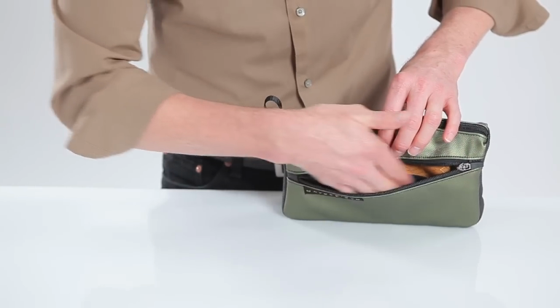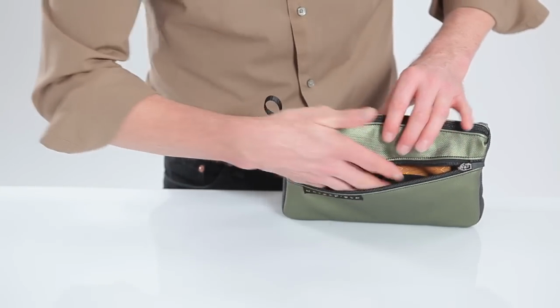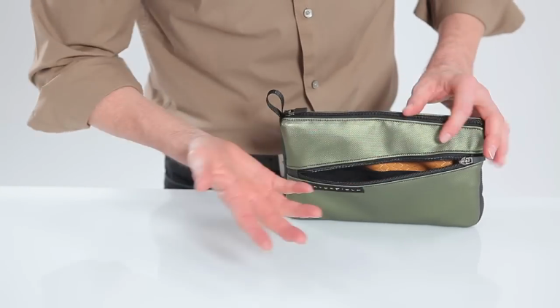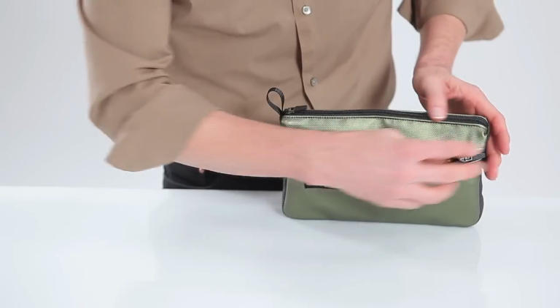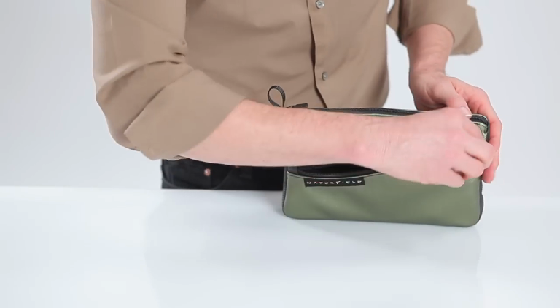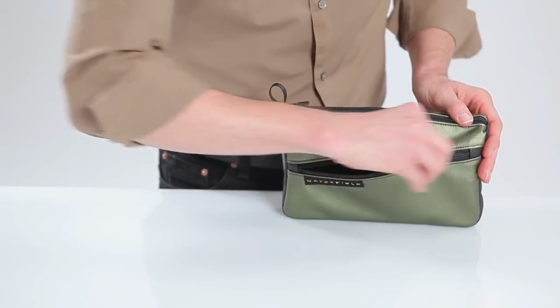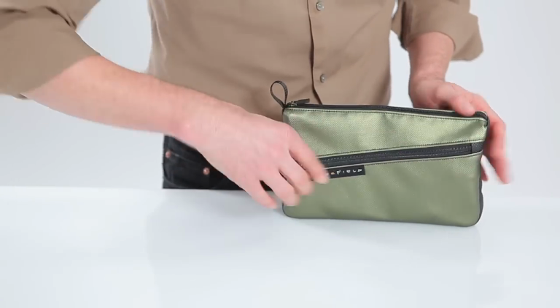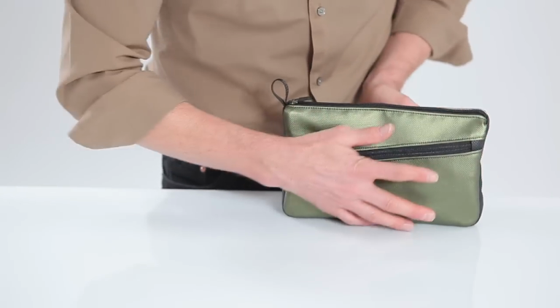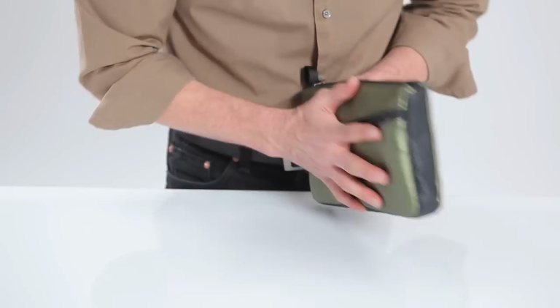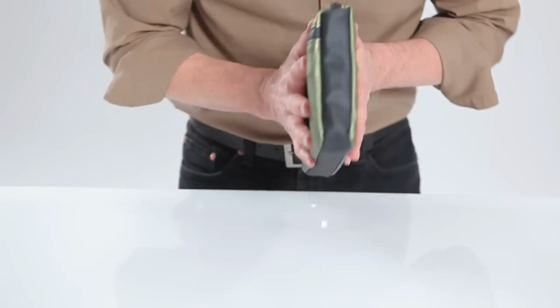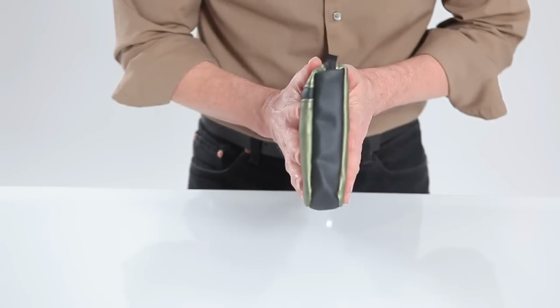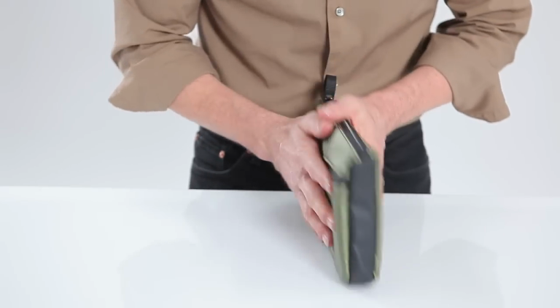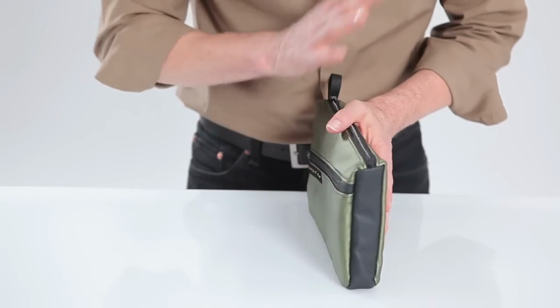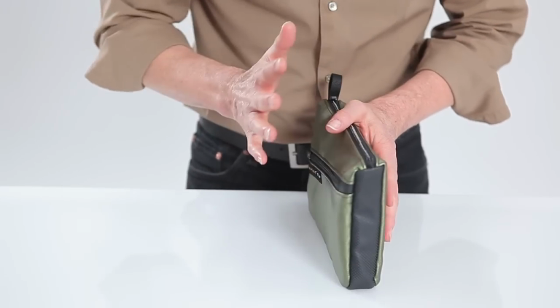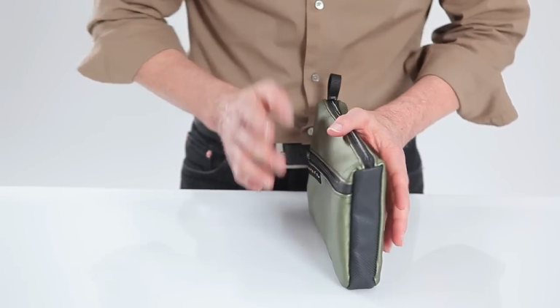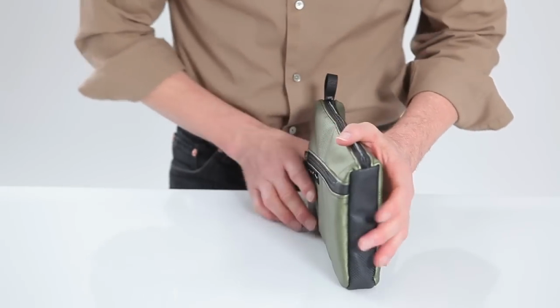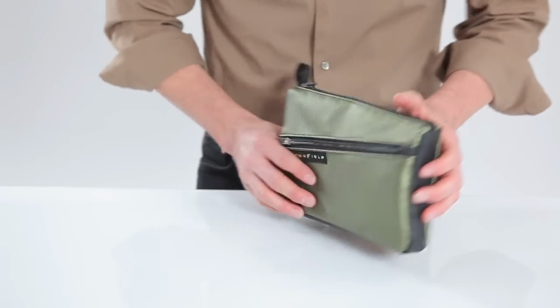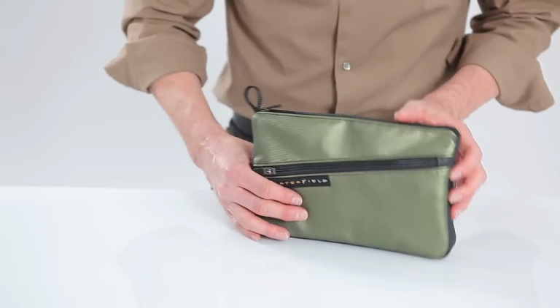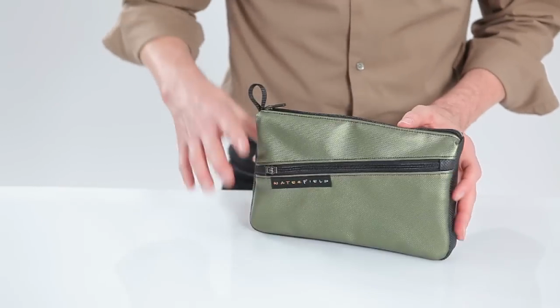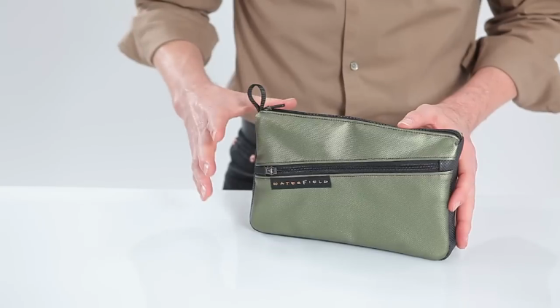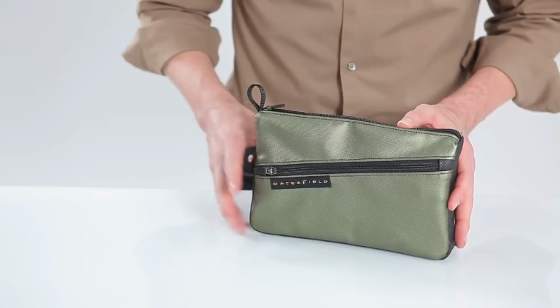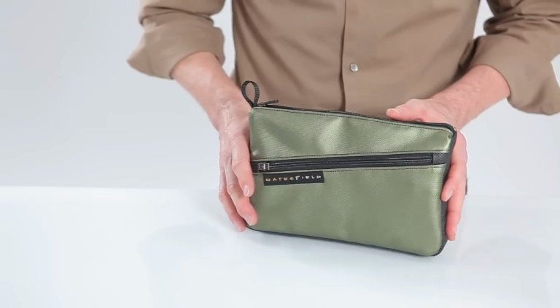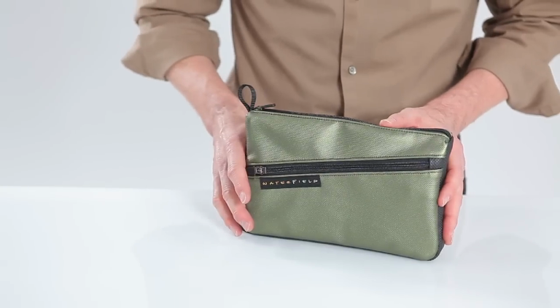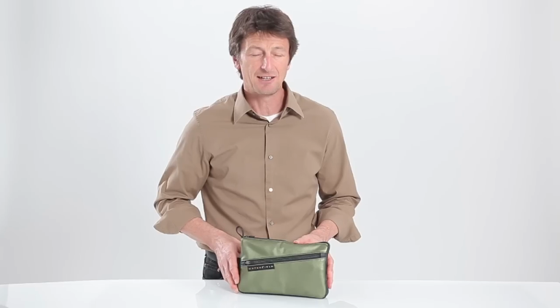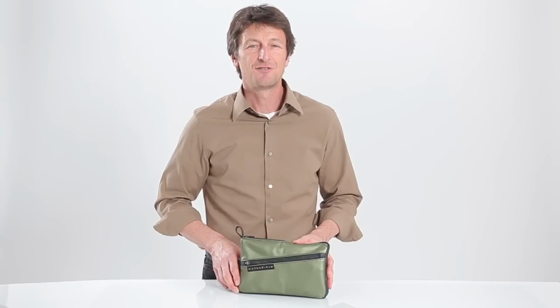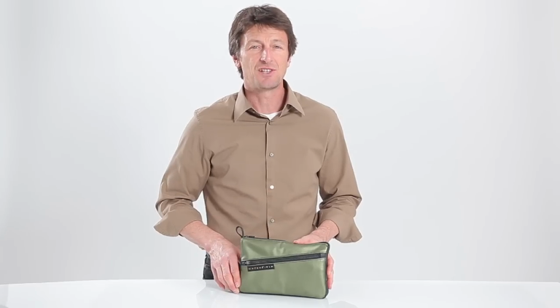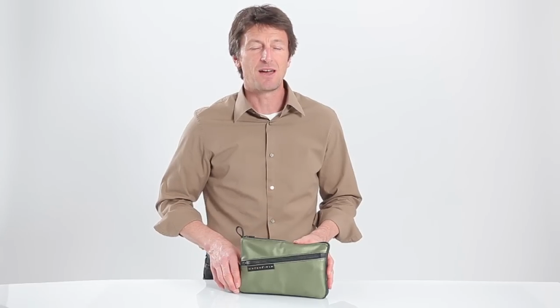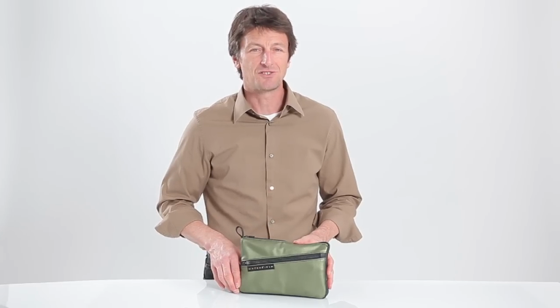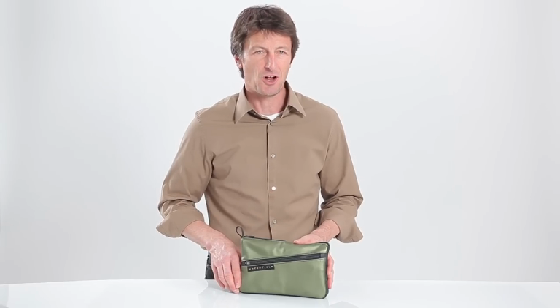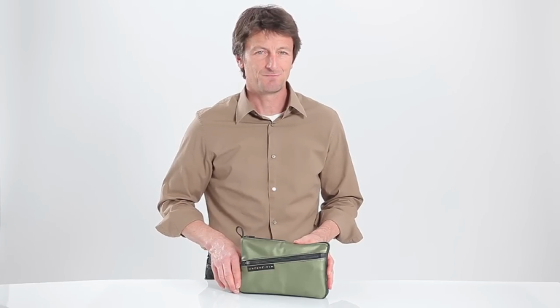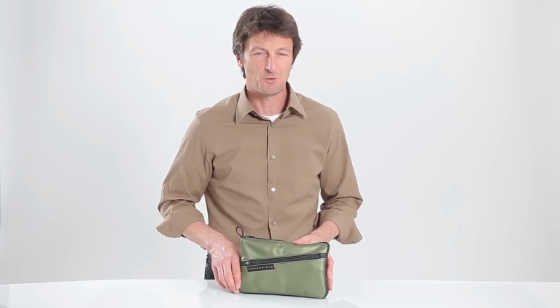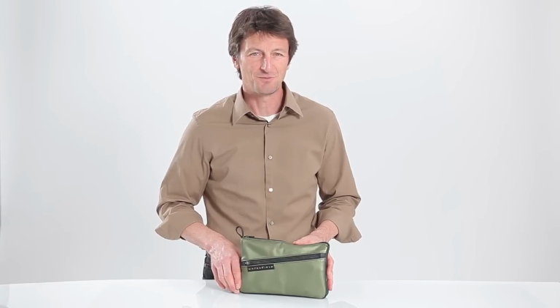And that again has a YKK locking zipper. So these are new travel cases — they fit perfectly the new Galaxy Tab and they're available today from sfbags.com. Thanks for watching.